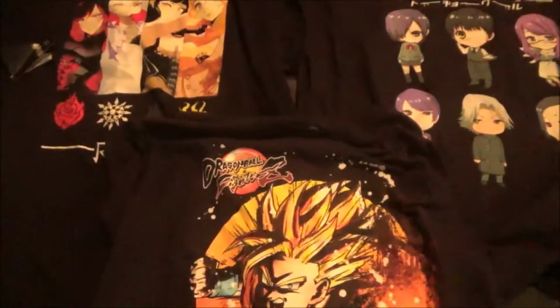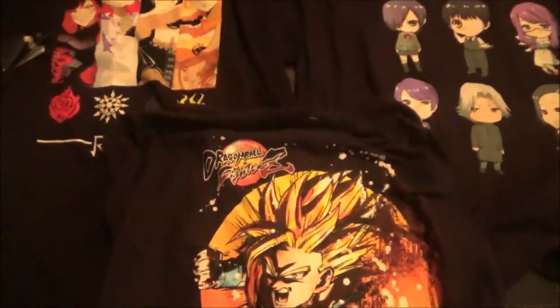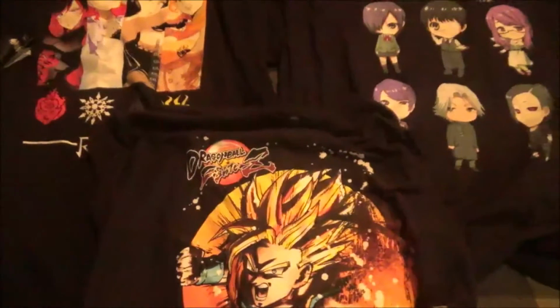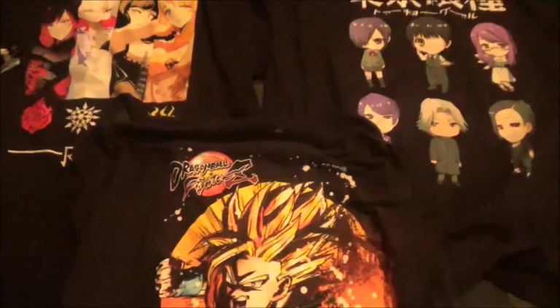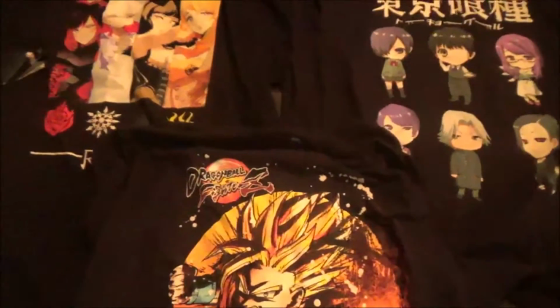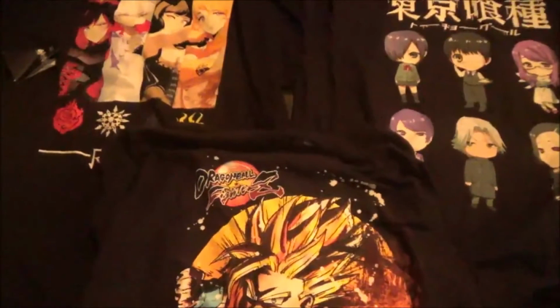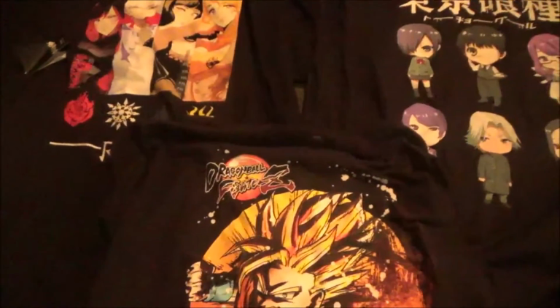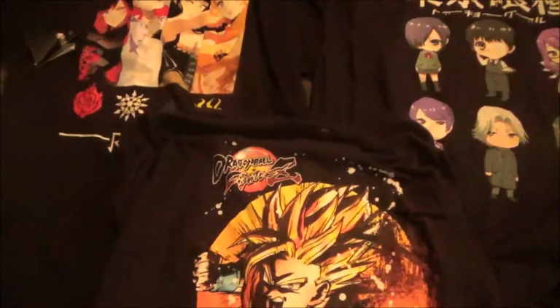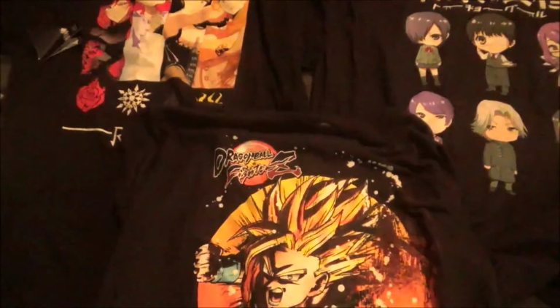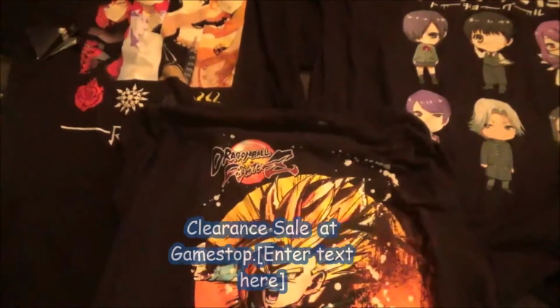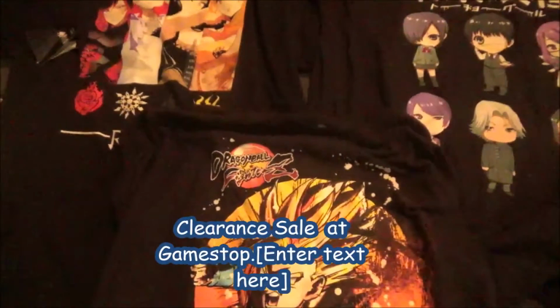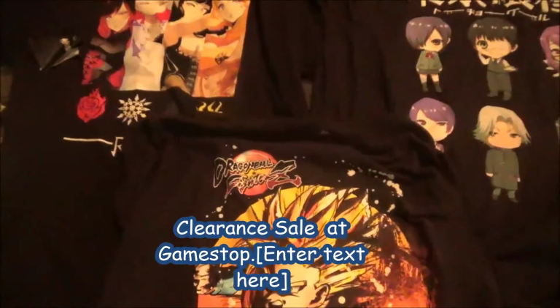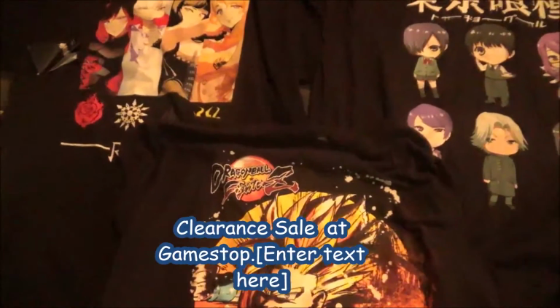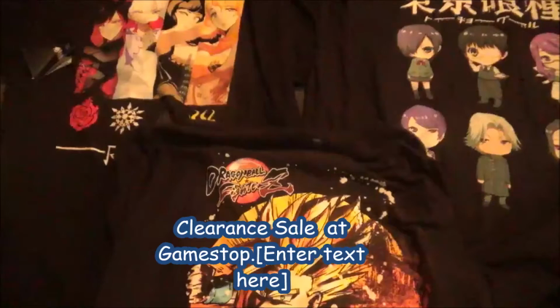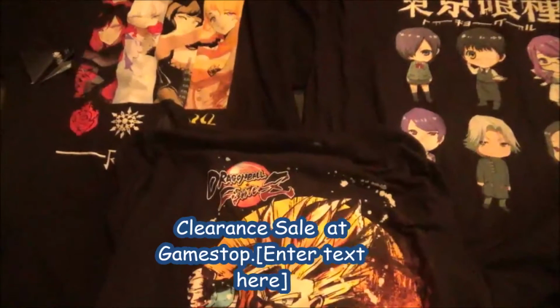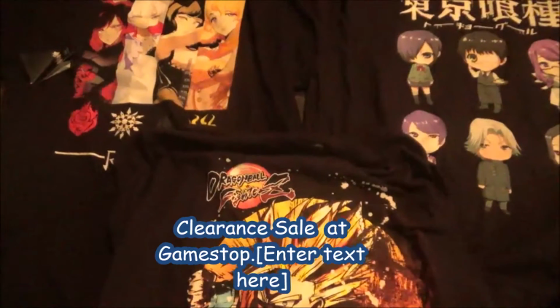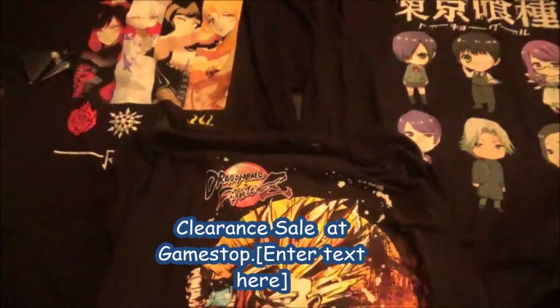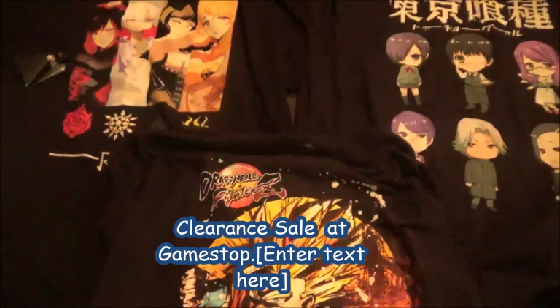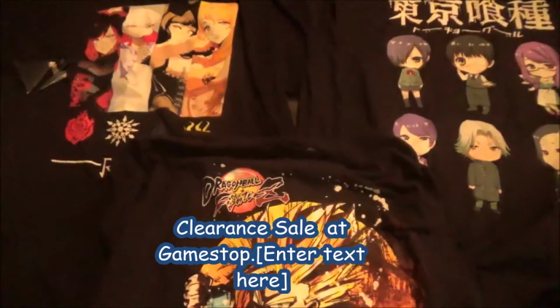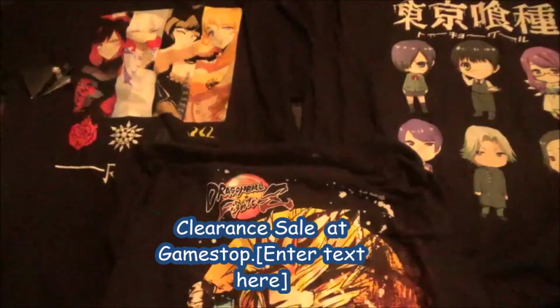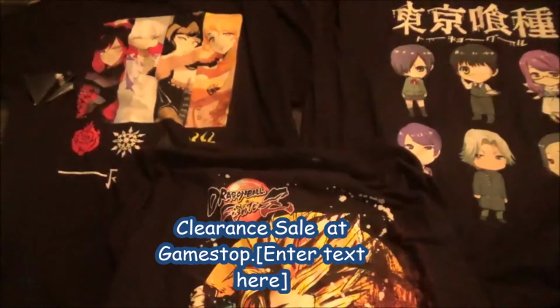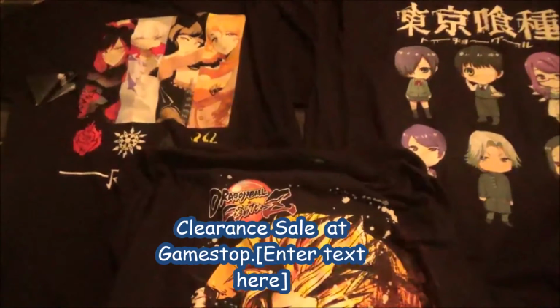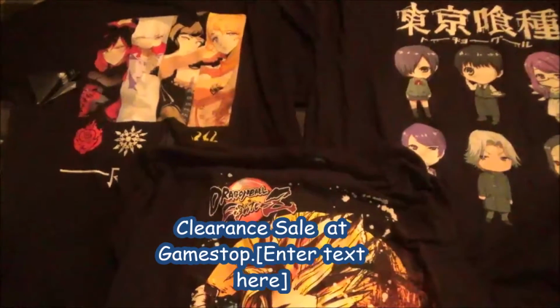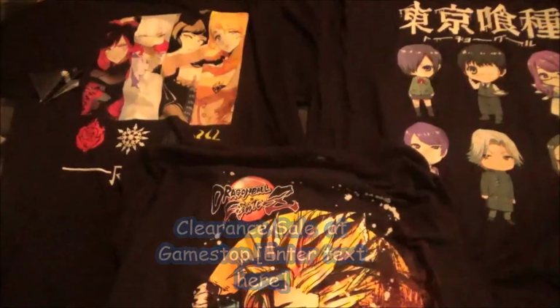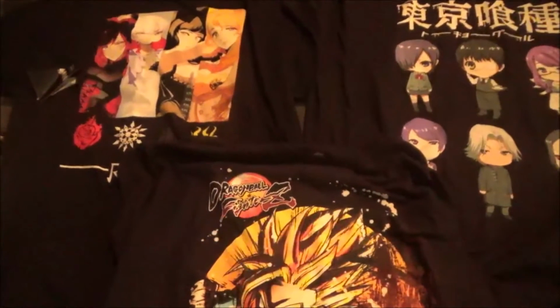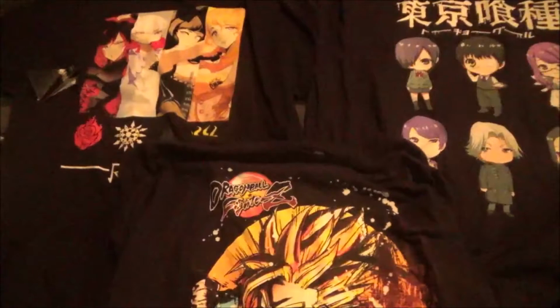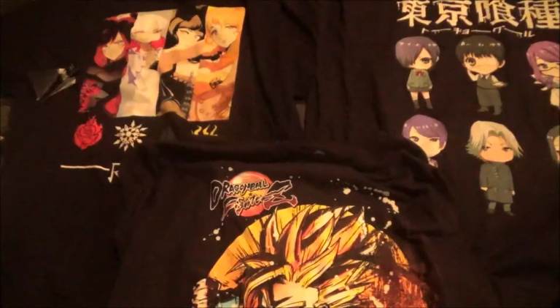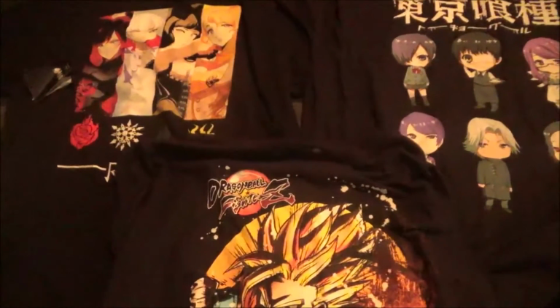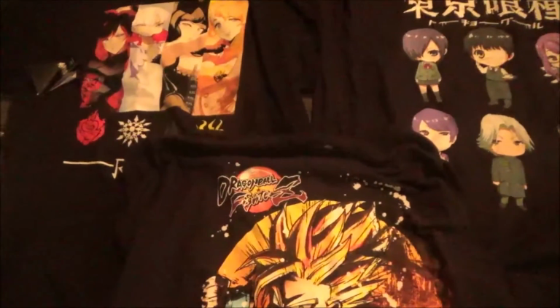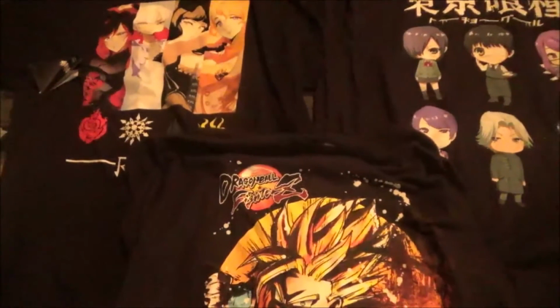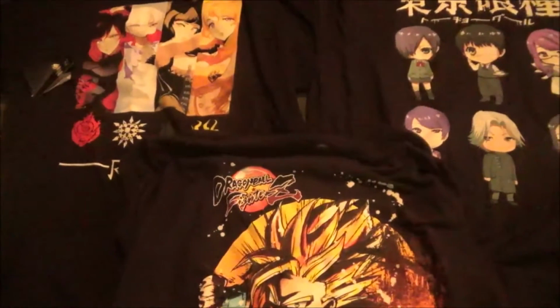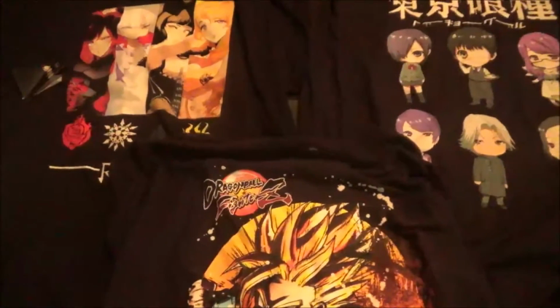Hey, what's going on? Nervous JPGRA here, and today I am going to show you the stuff that I got from GameStop for the clearance sale that I got like yesterday.